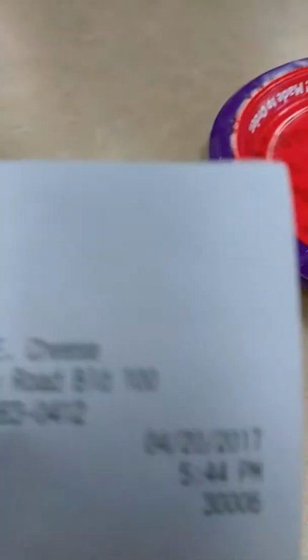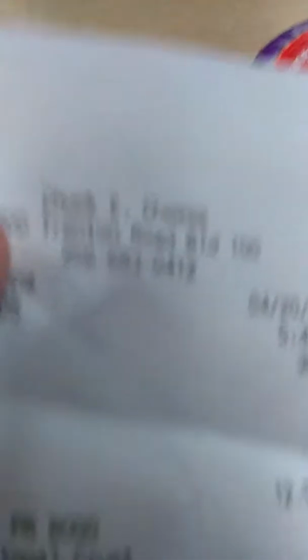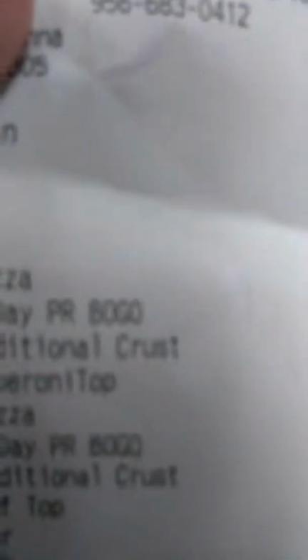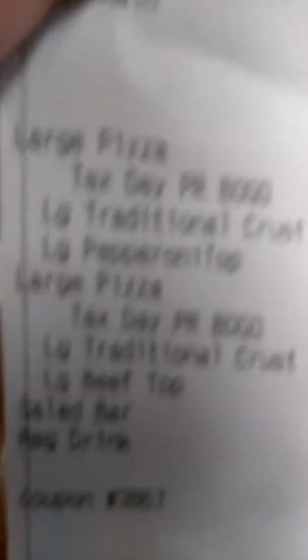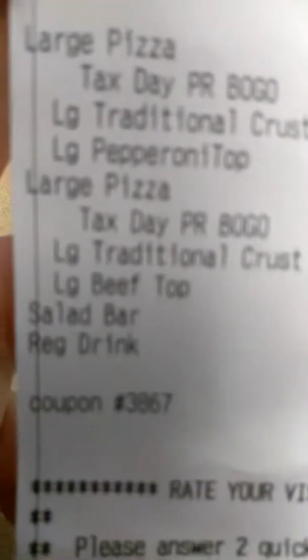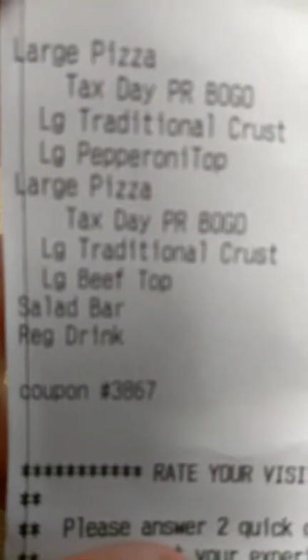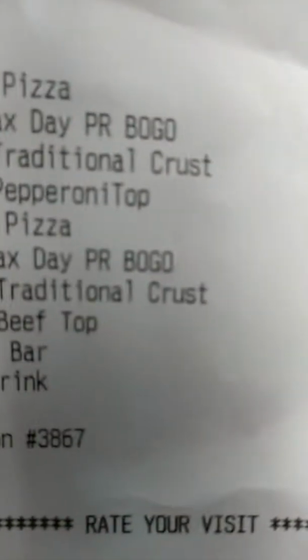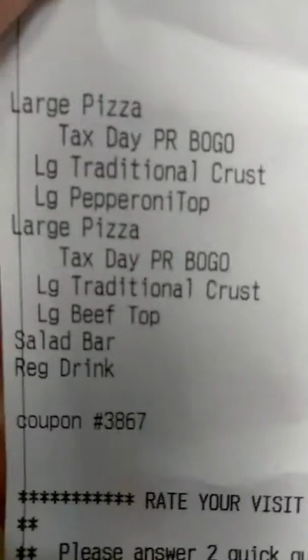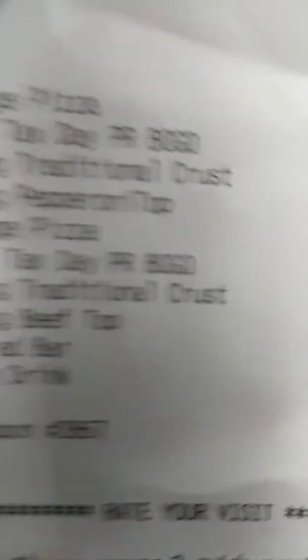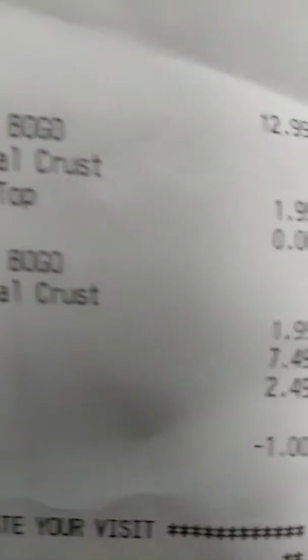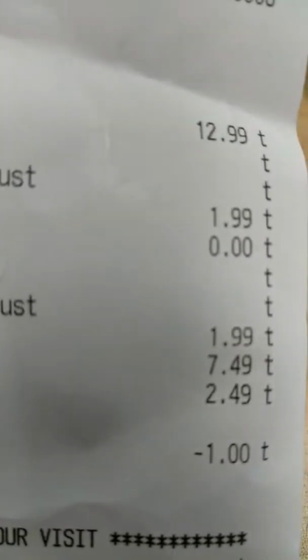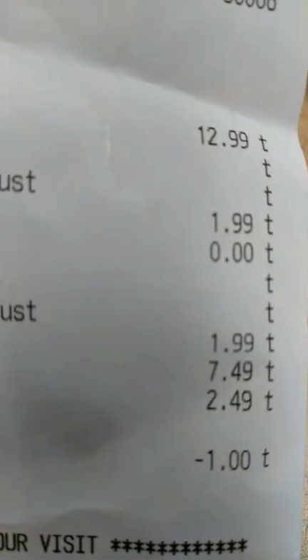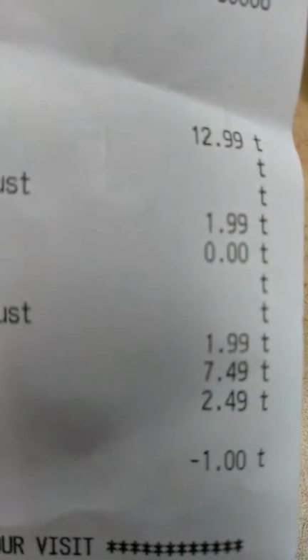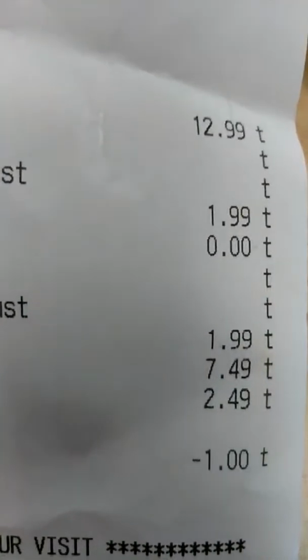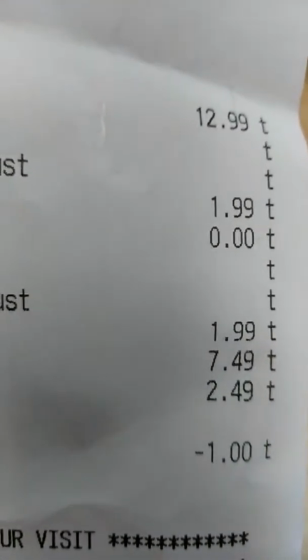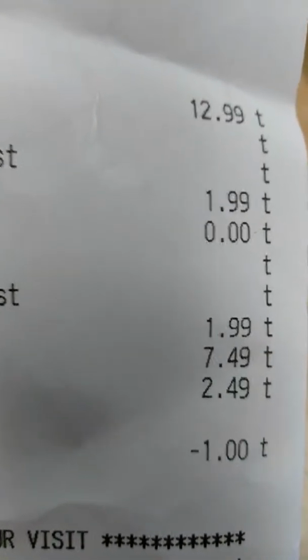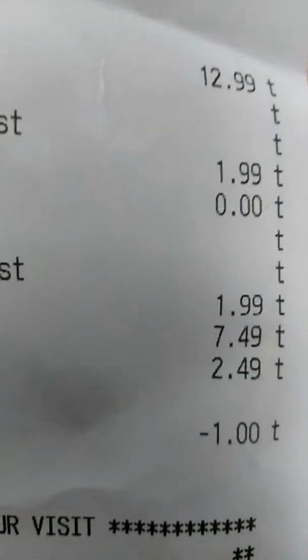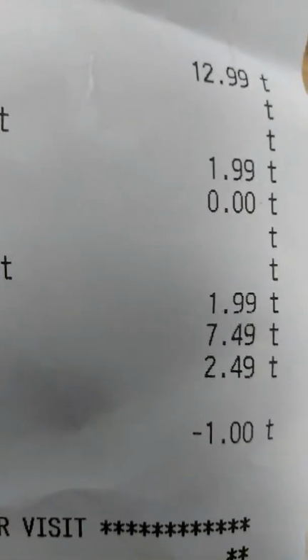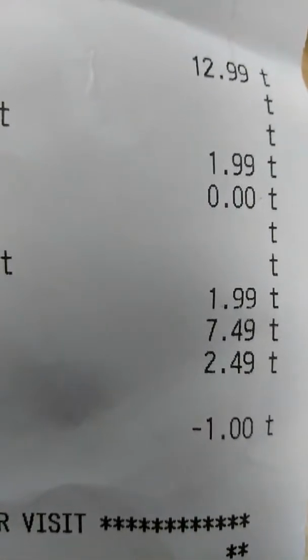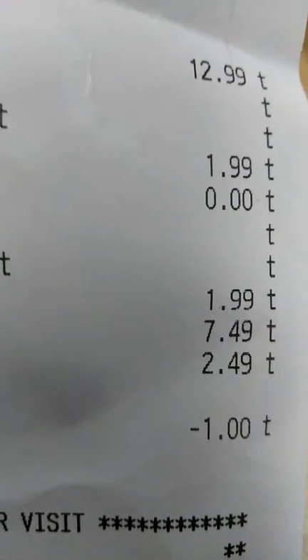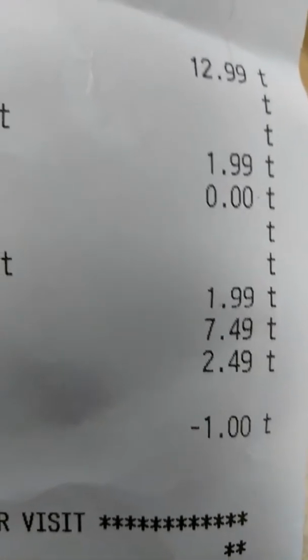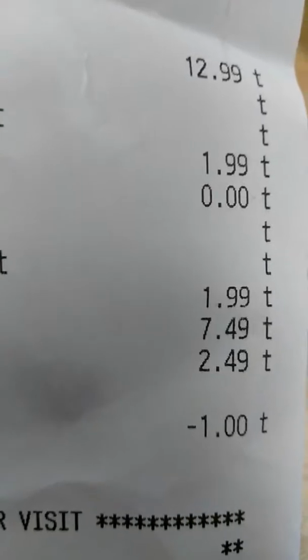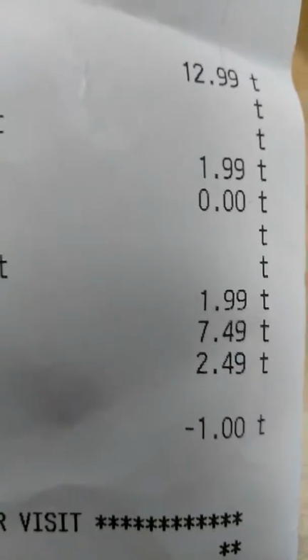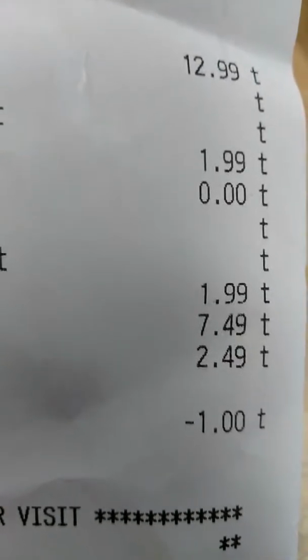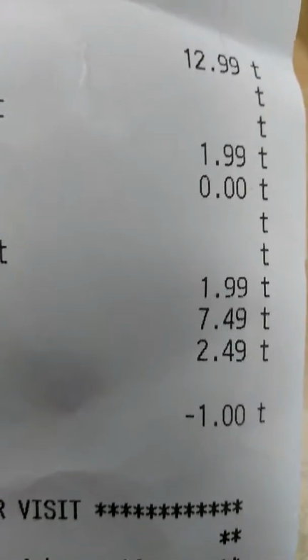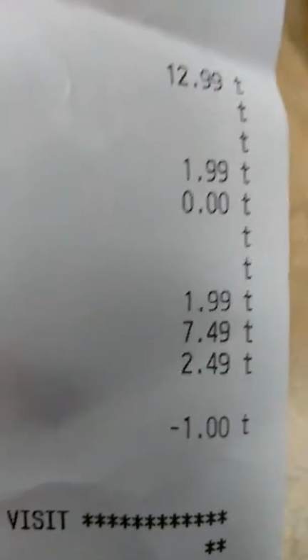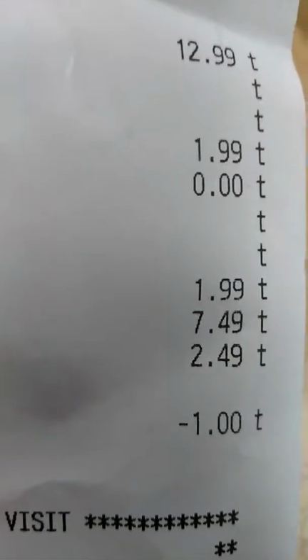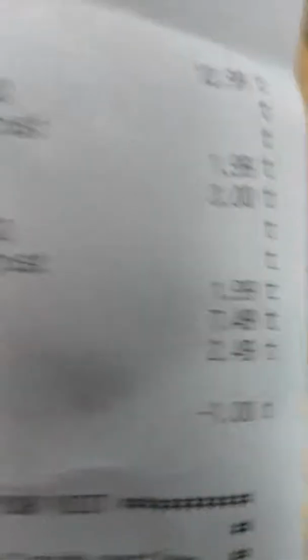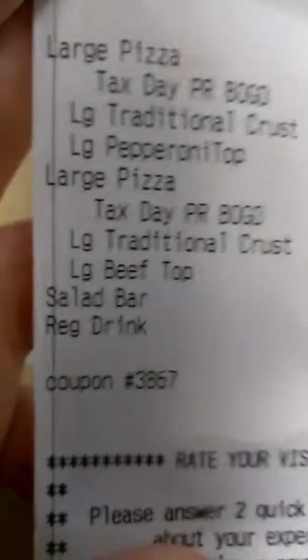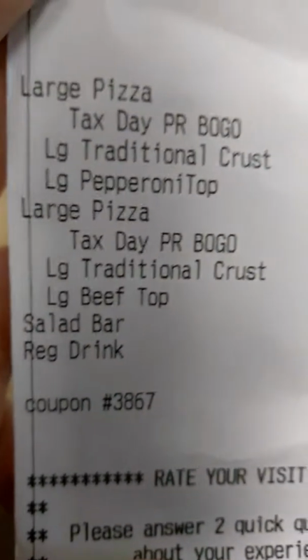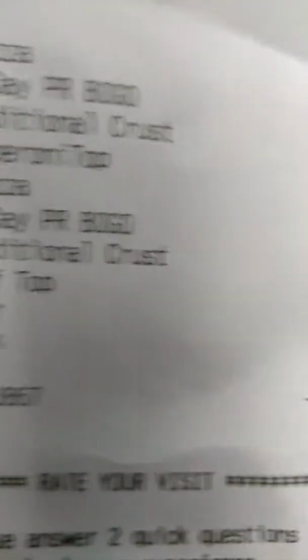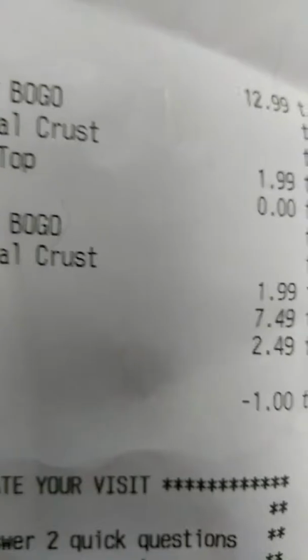I did order a salad — the salad bar right there. It's $7.49, the drinks are $2.49, and then I used one of my online Chuck E. Cheese coupons for a dollar off the salad bar. So there's that coupon right there.